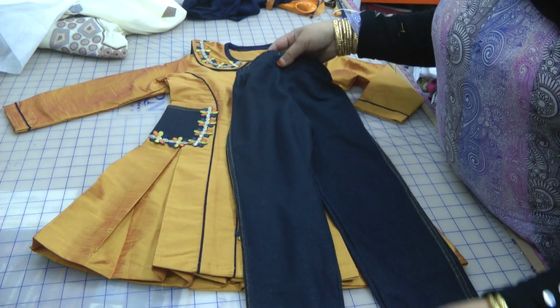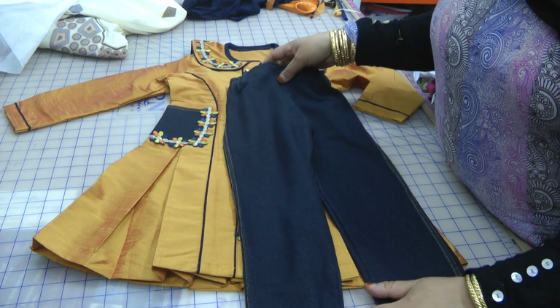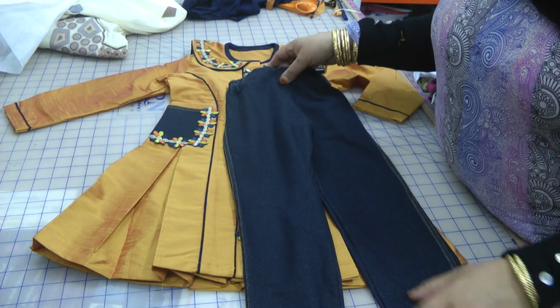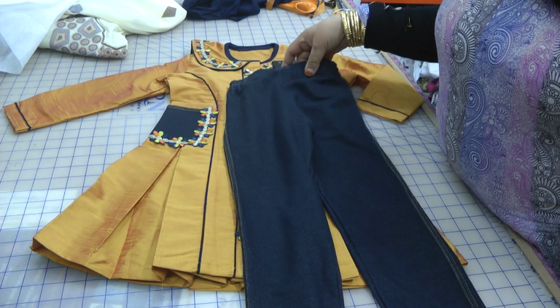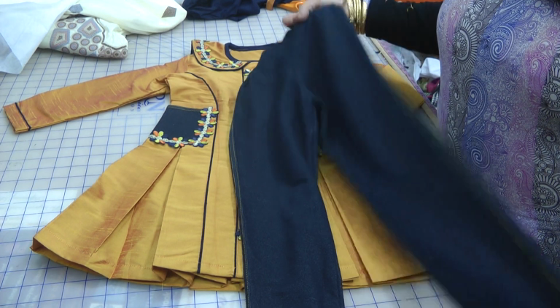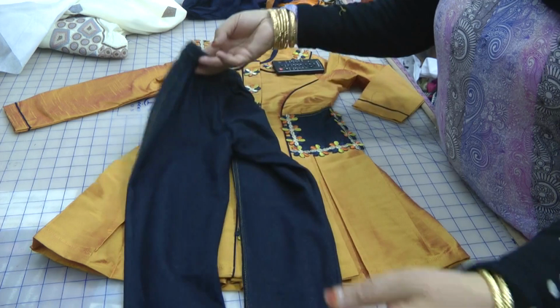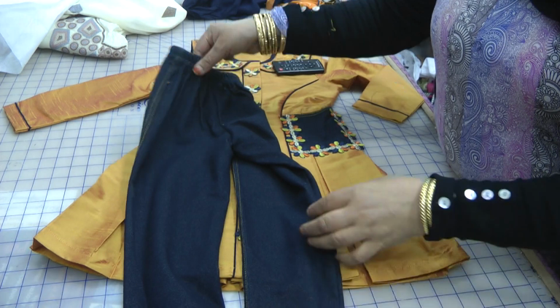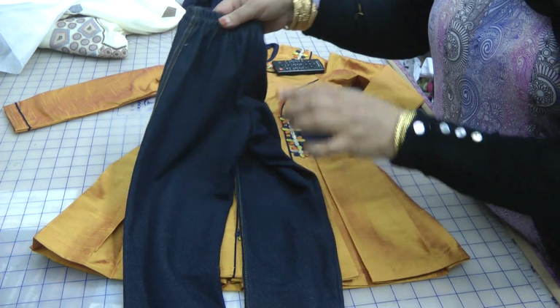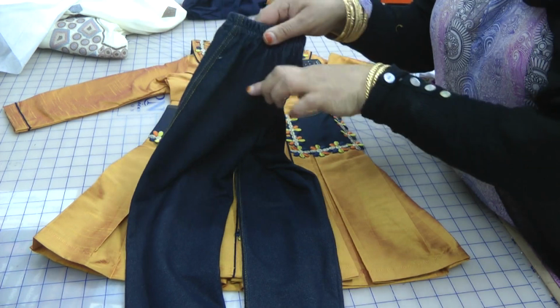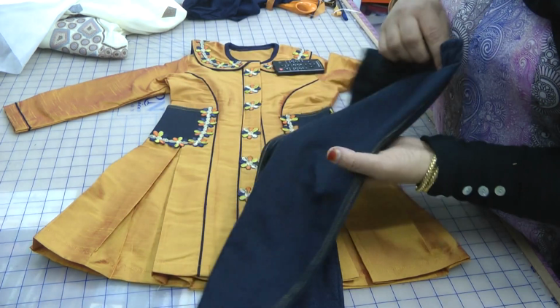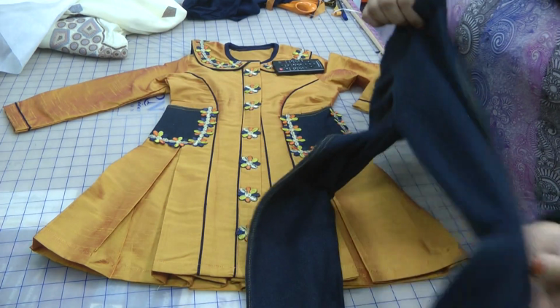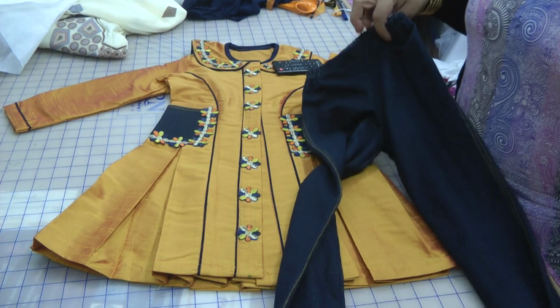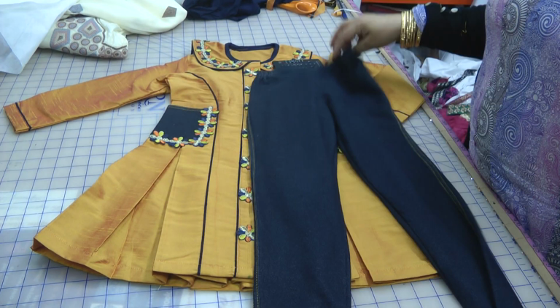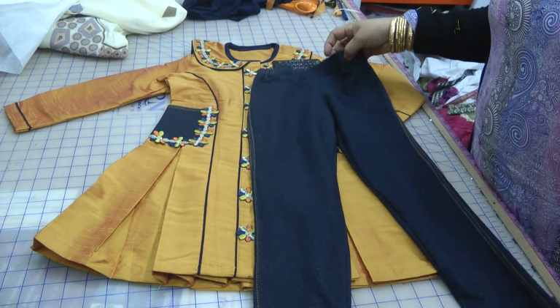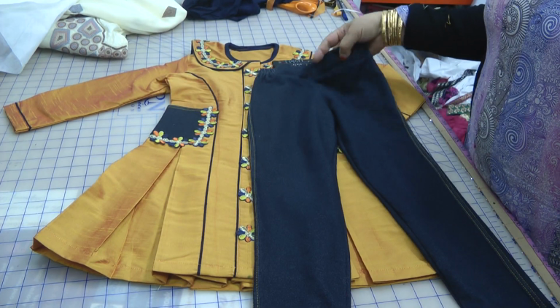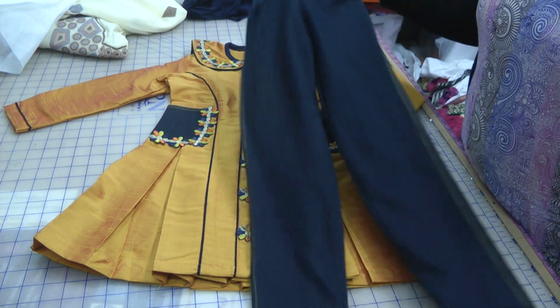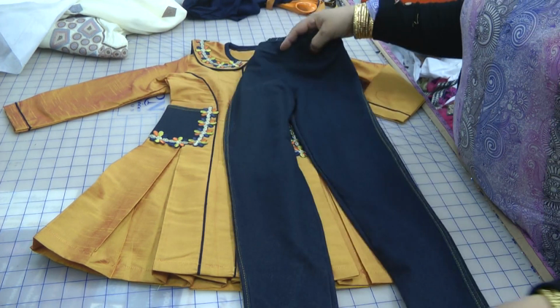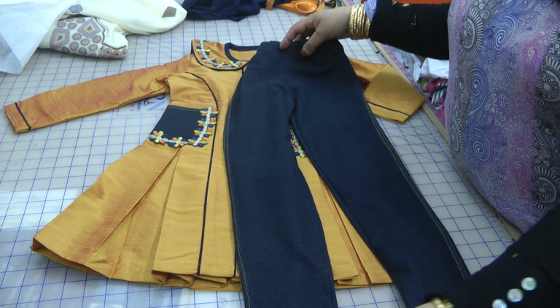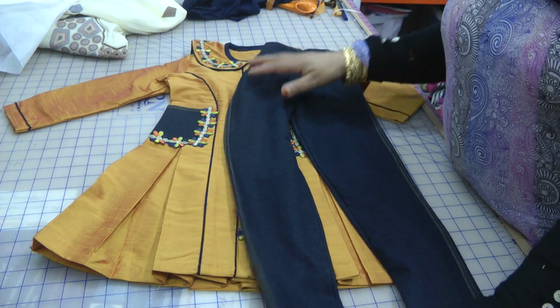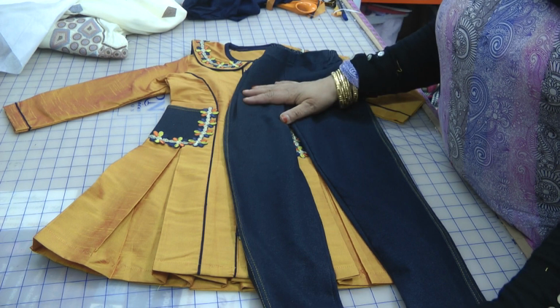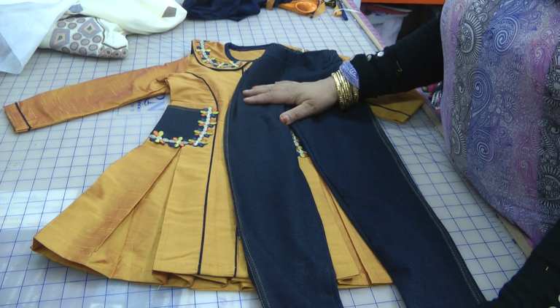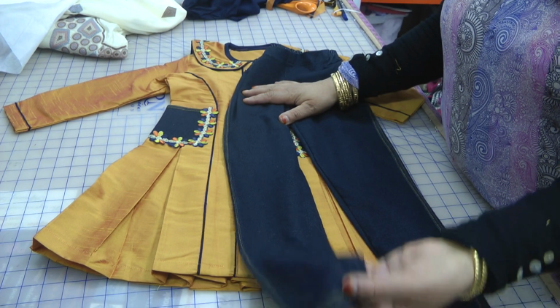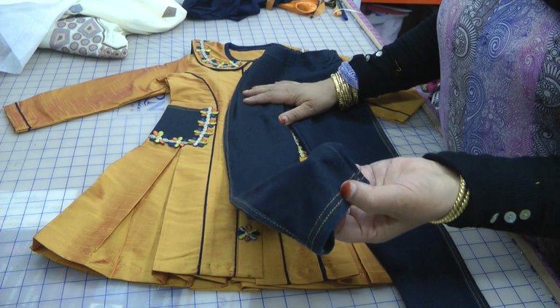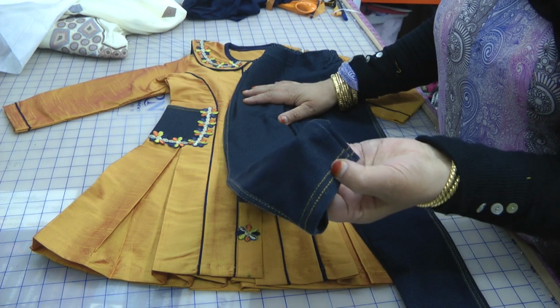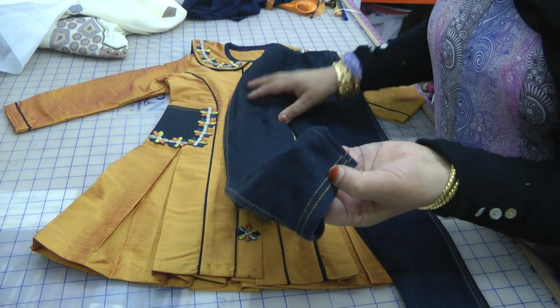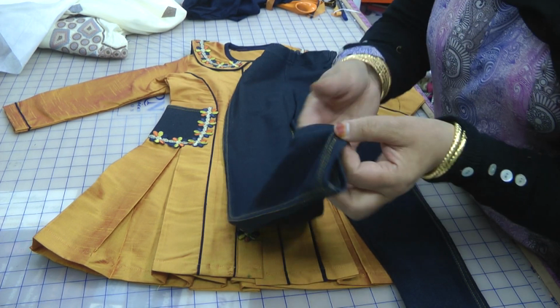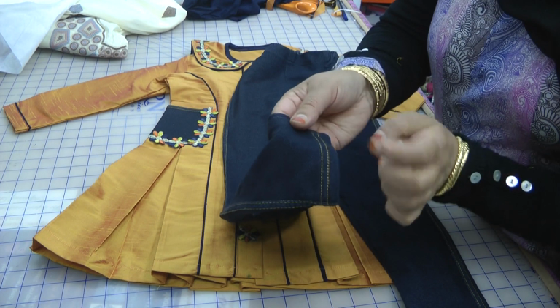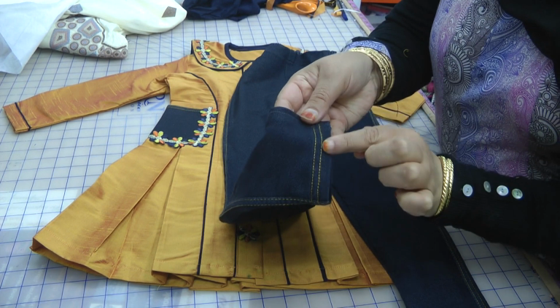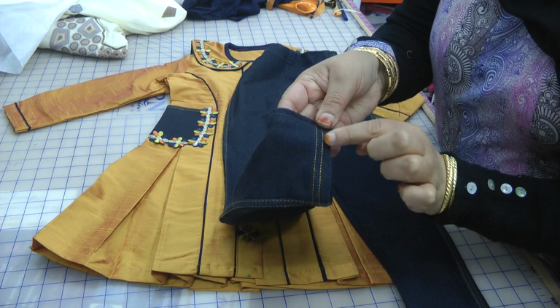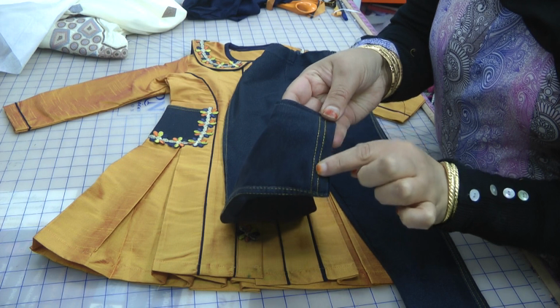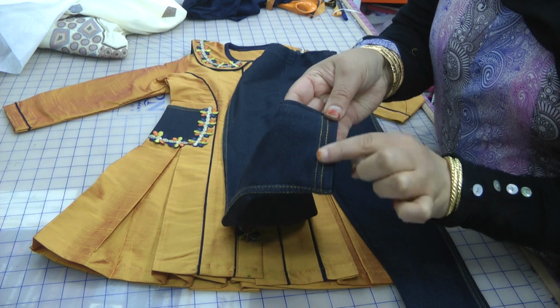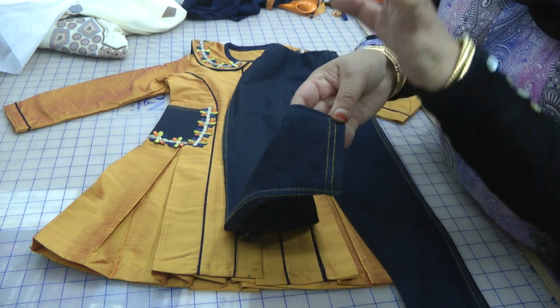So I took the old jeans apart — I basically just cut them on the seam. From the back I took the two pockets away, and then I thought, I need to match this with something. There was an orange thread in this.